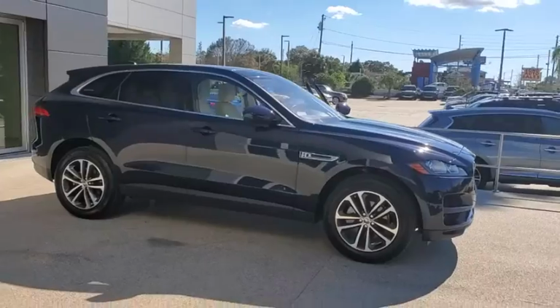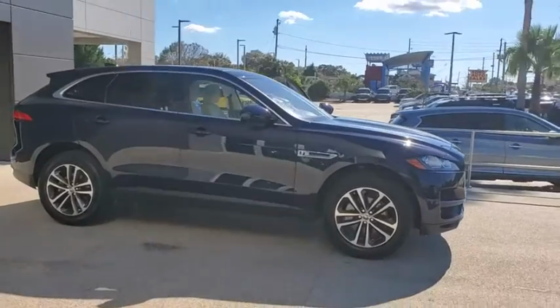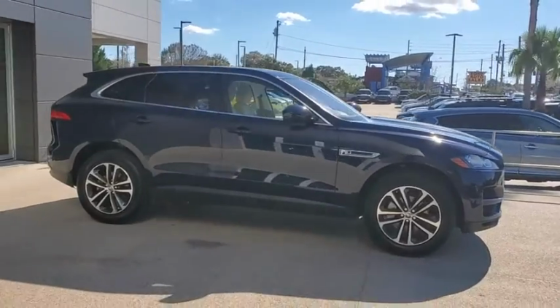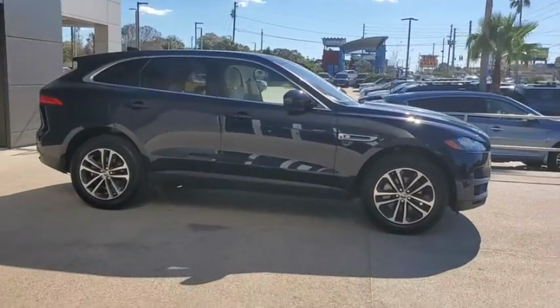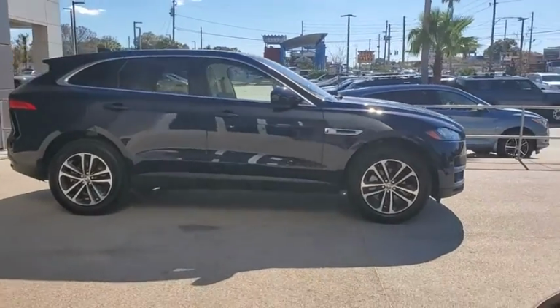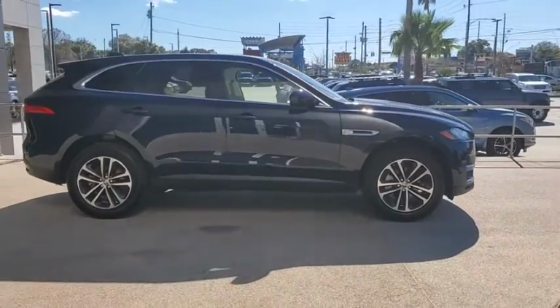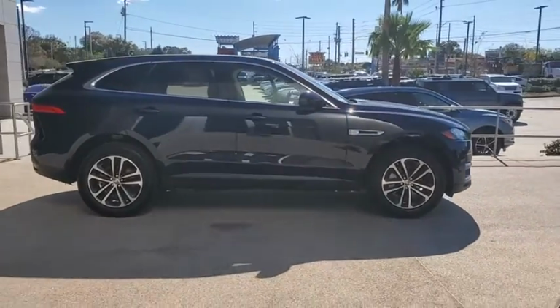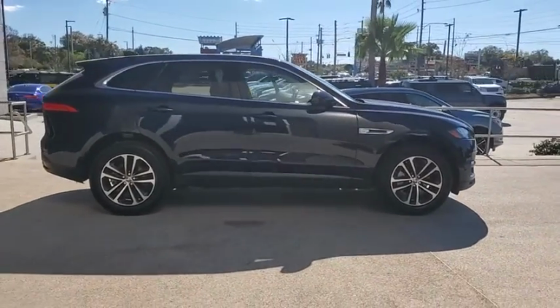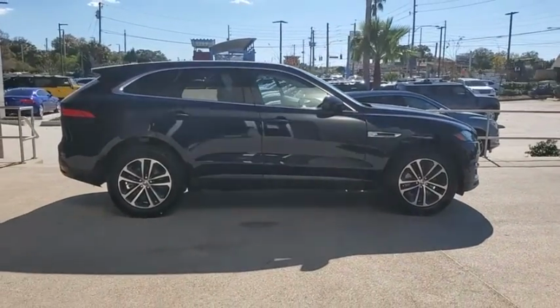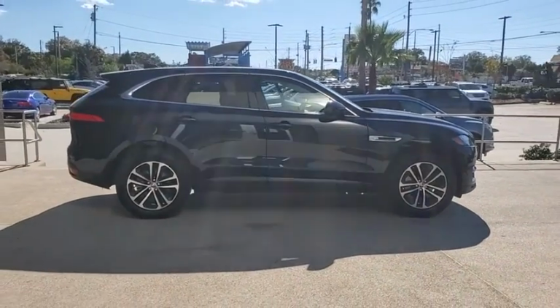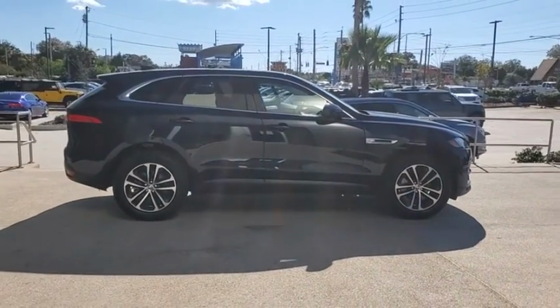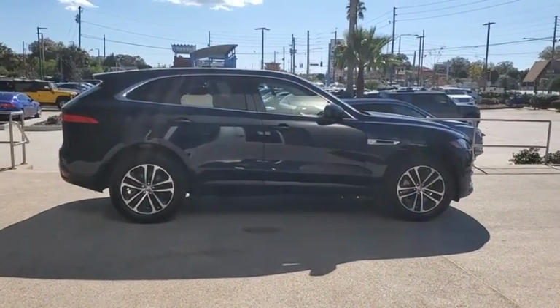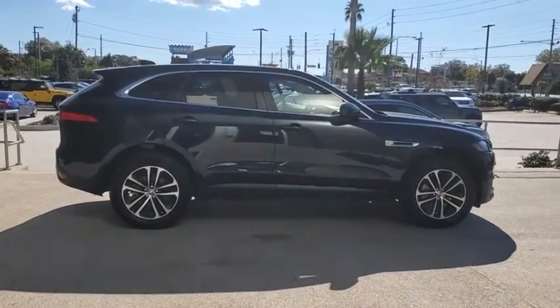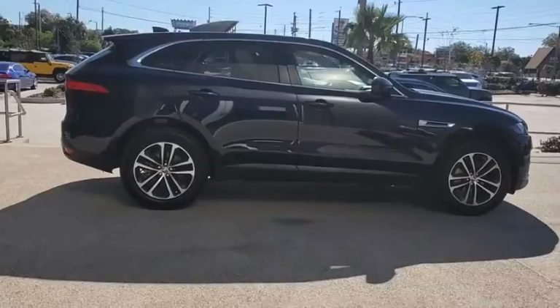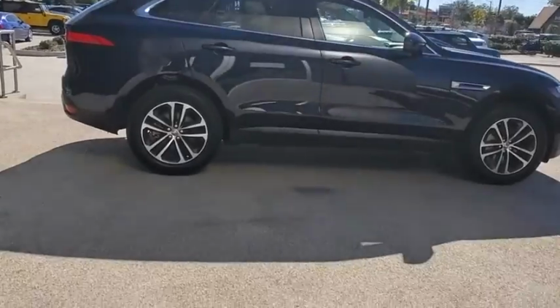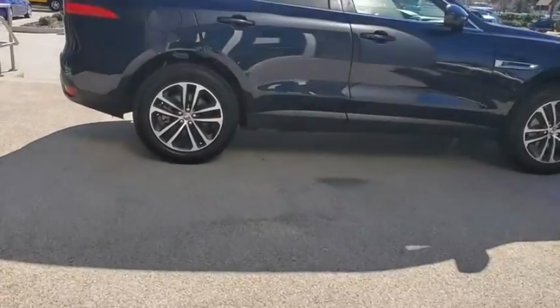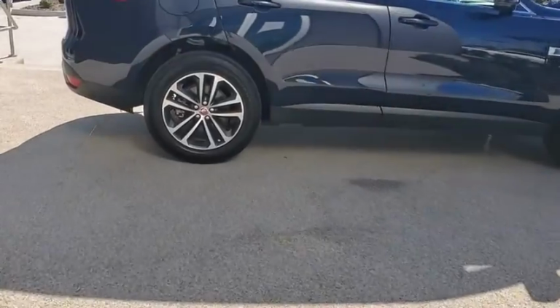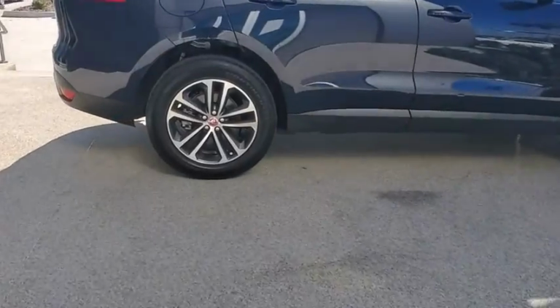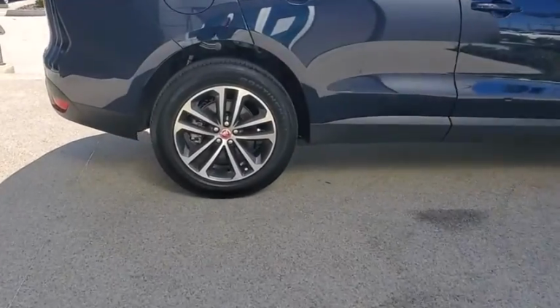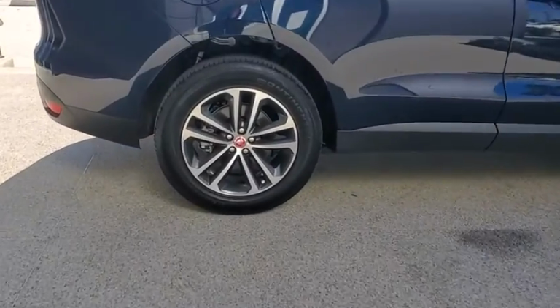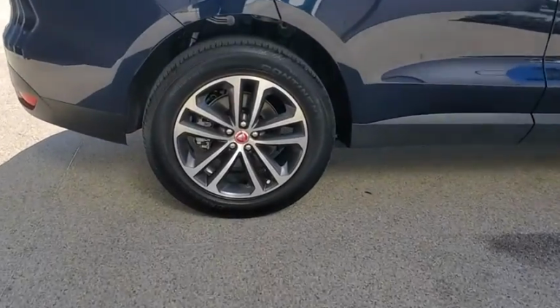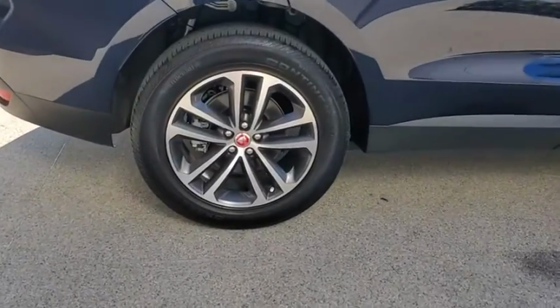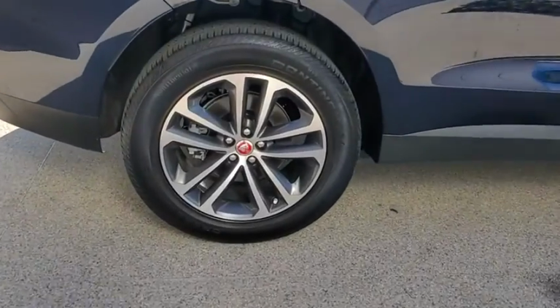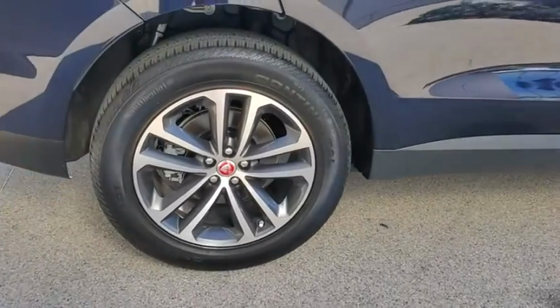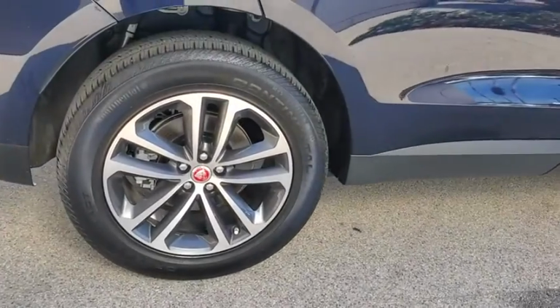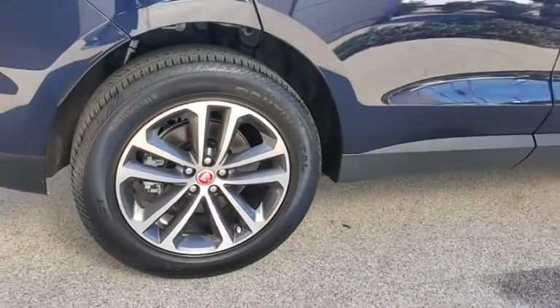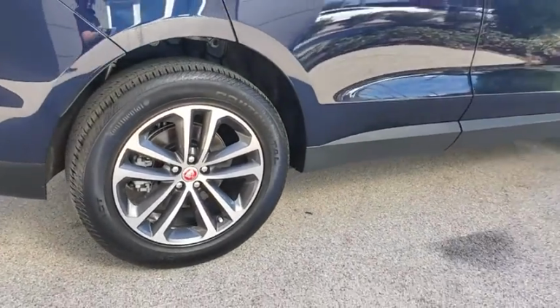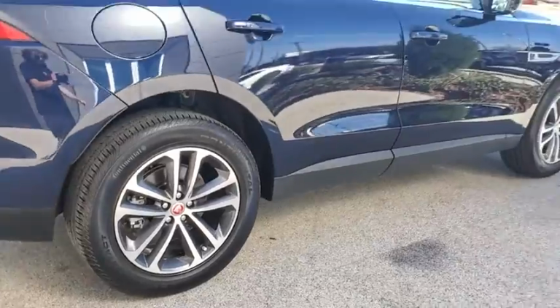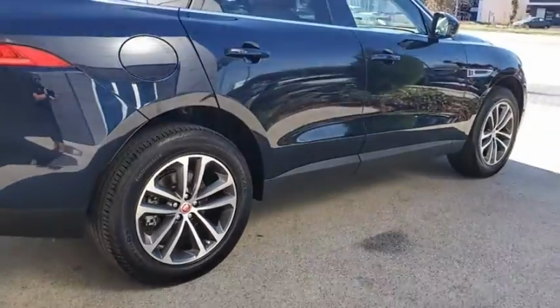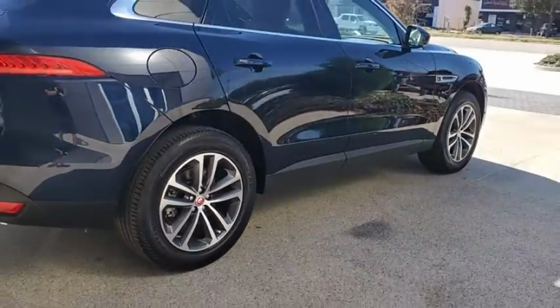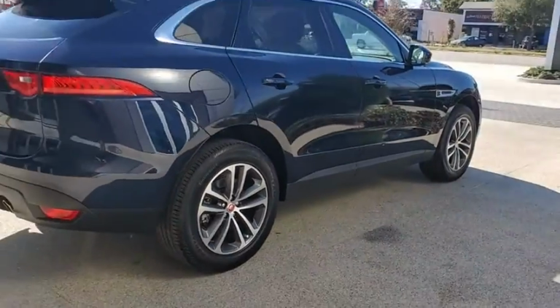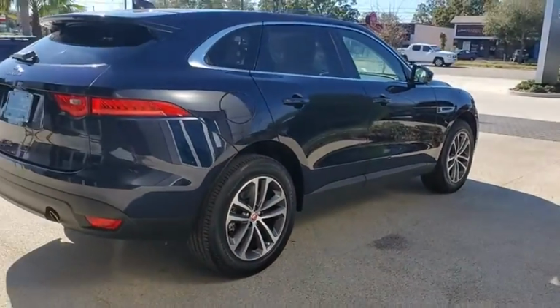Come test drive the 2020 Jaguar F-Pace. The first Jaguar luxury performance SUV brings together sporty handling and dramatic beauty with everyday practicality and efficiency.